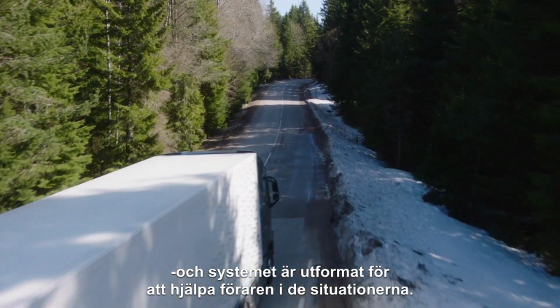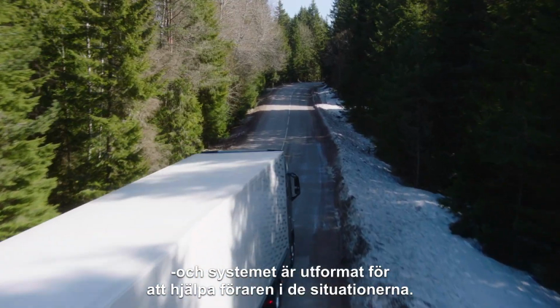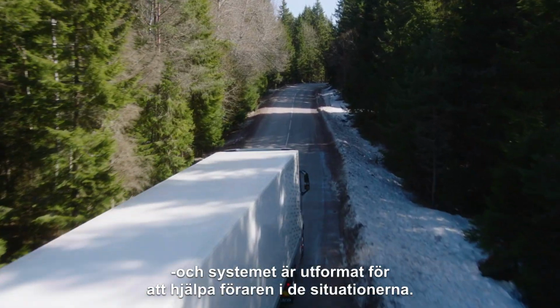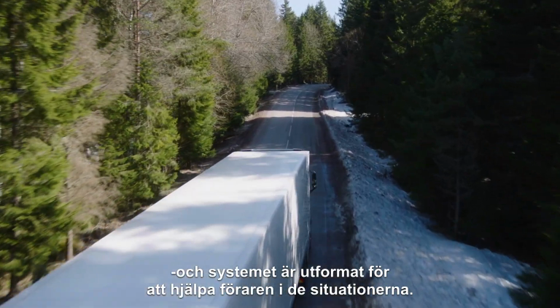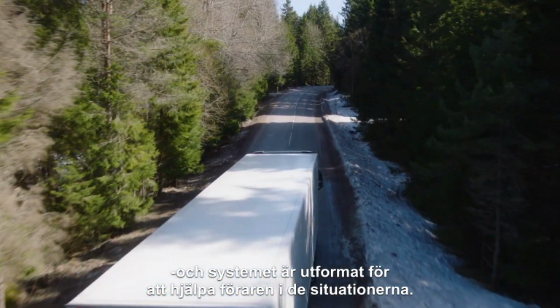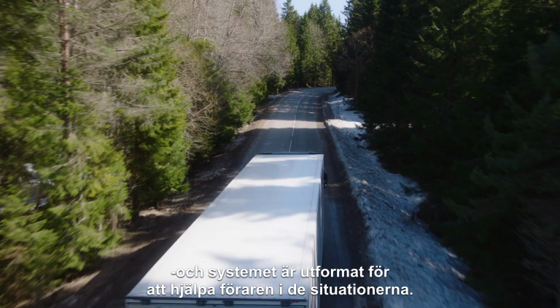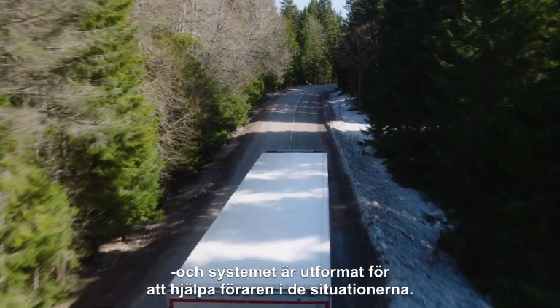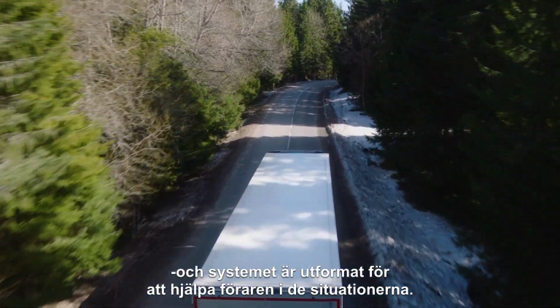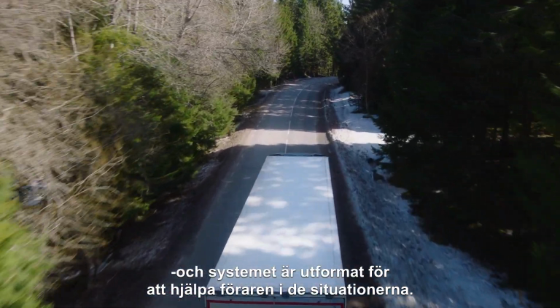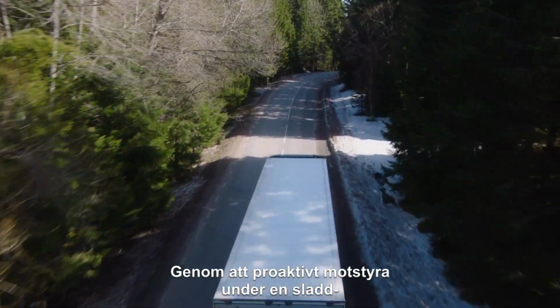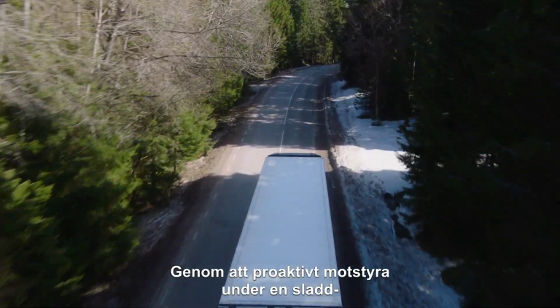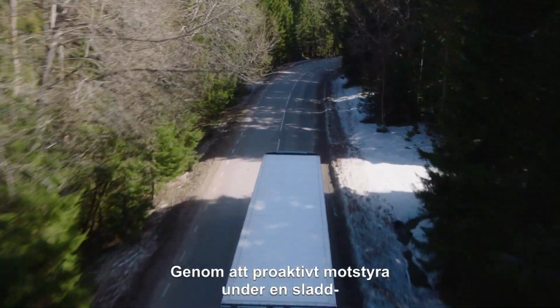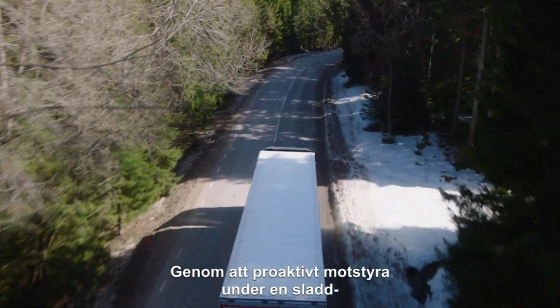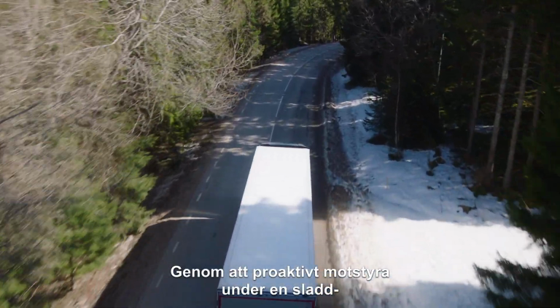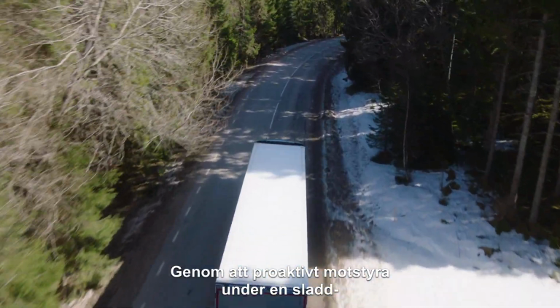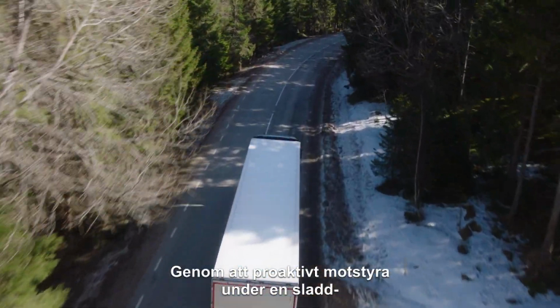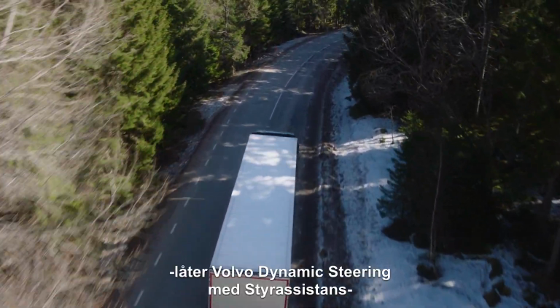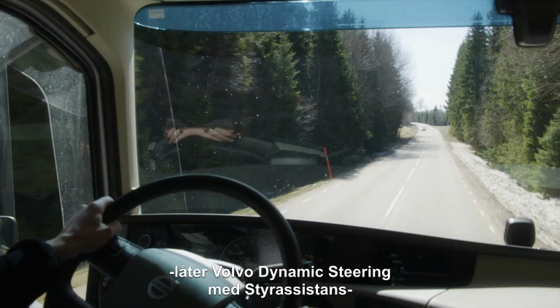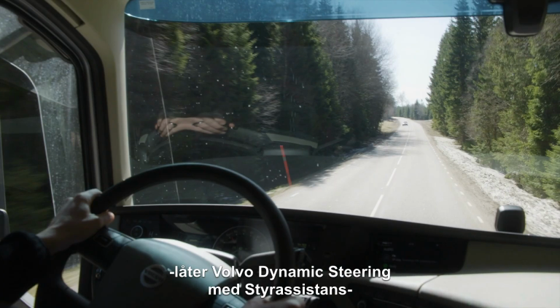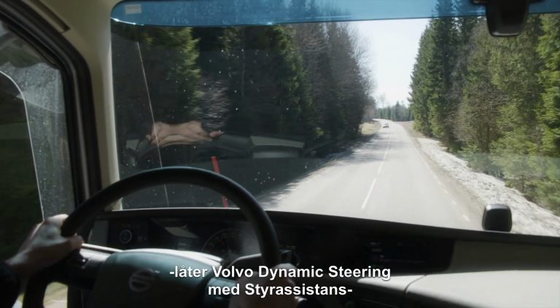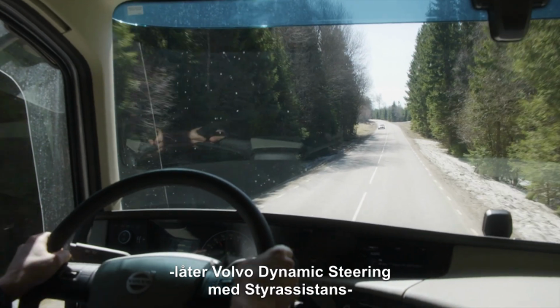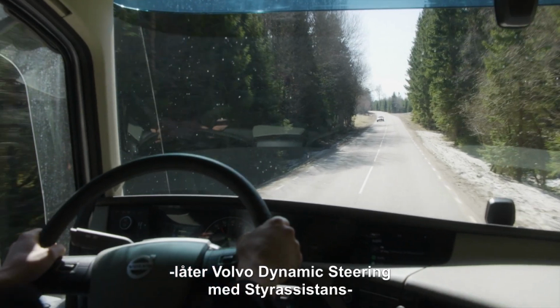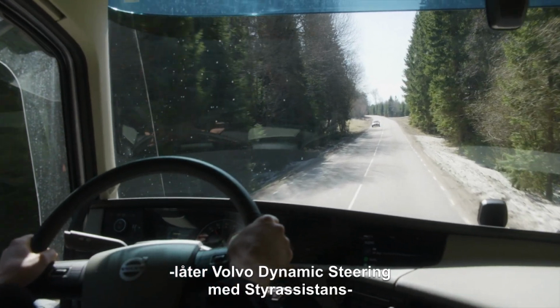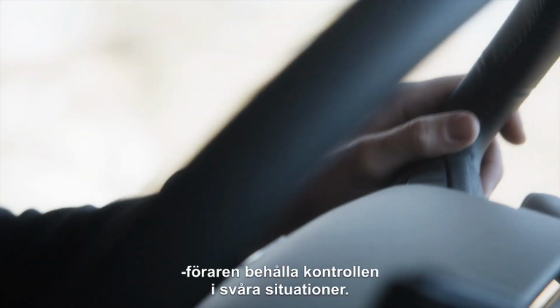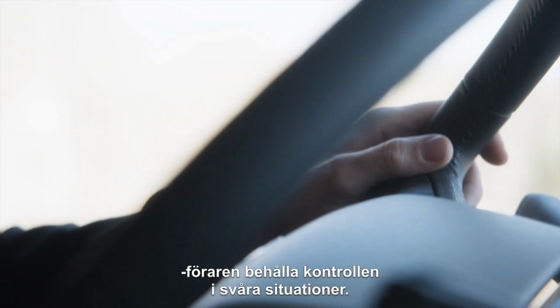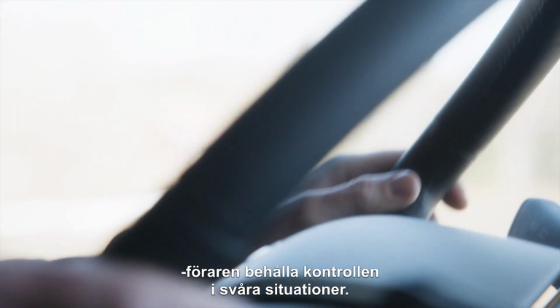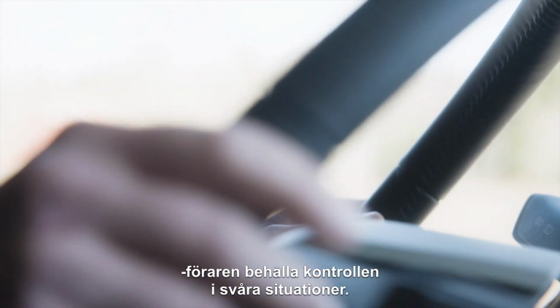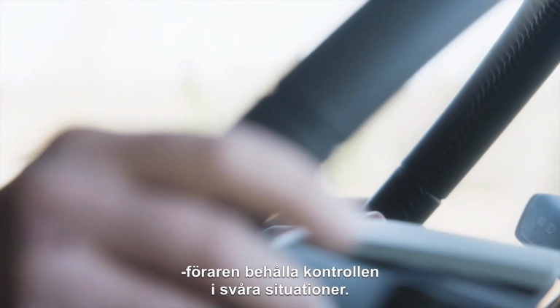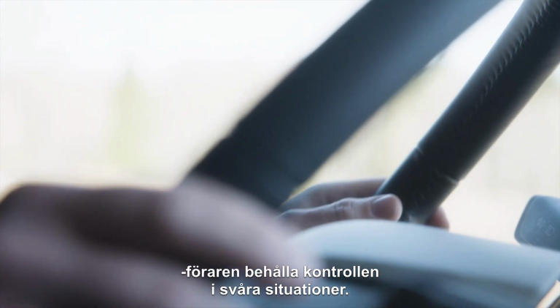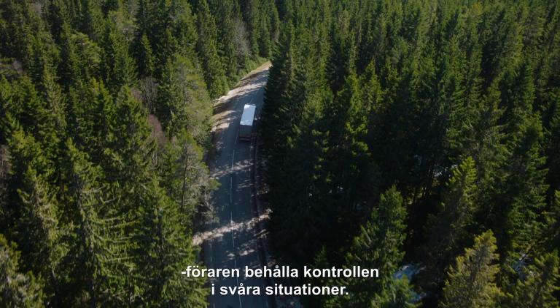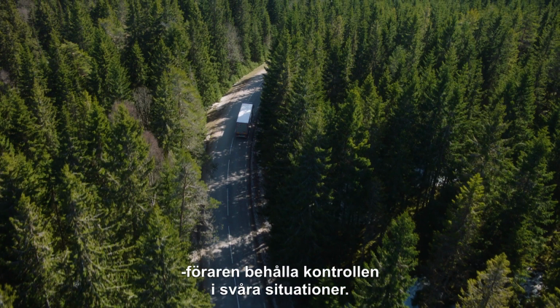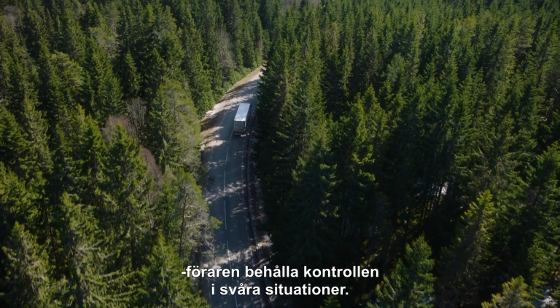The system is designed to assist the driver in these scenarios. By proactively counter-steering during a skid, Volvo Dynamic Steering with Stability Assist allows the driver to keep control during difficult situations.